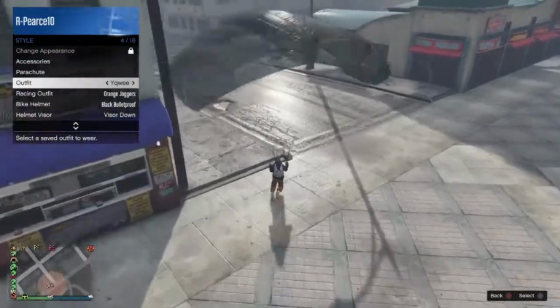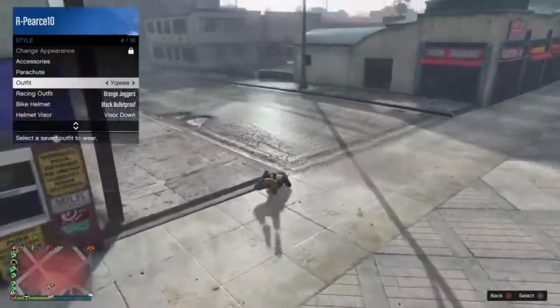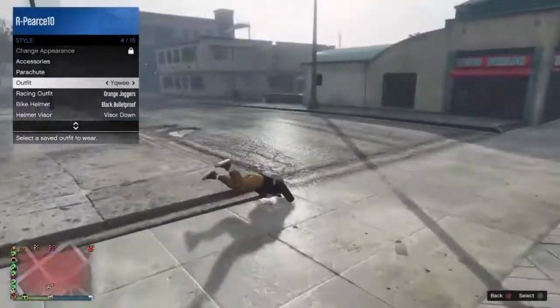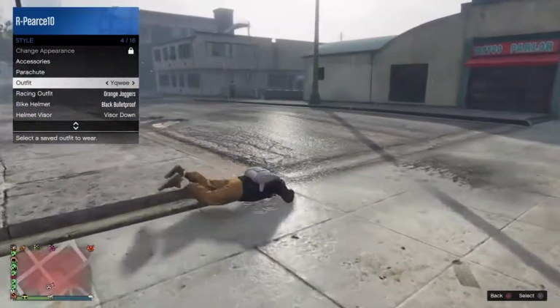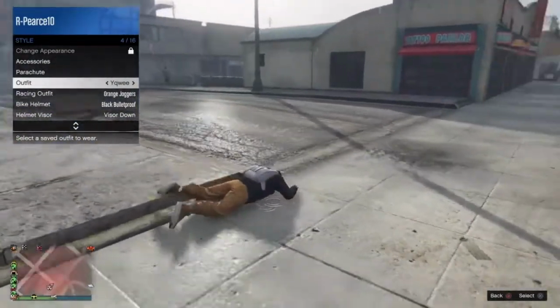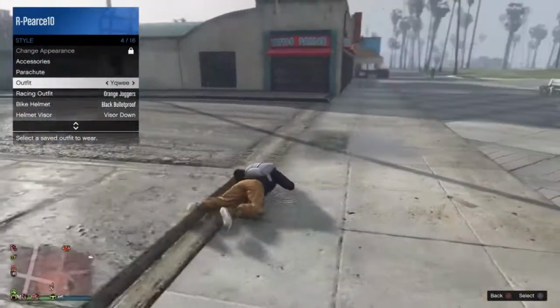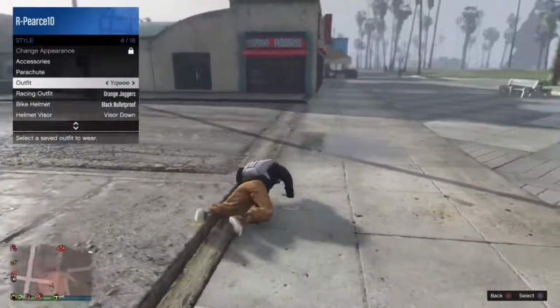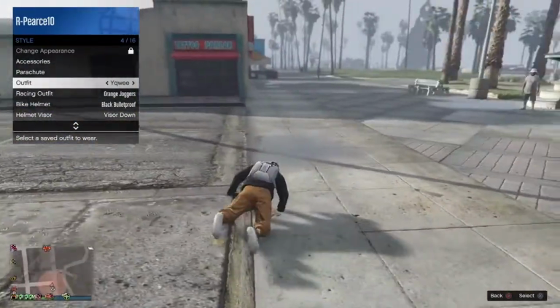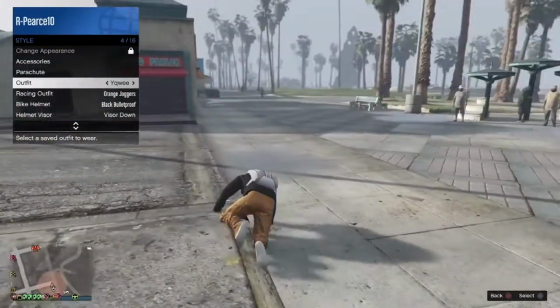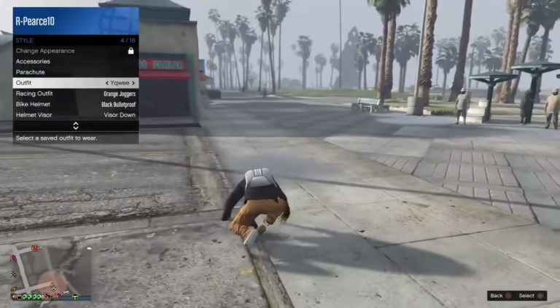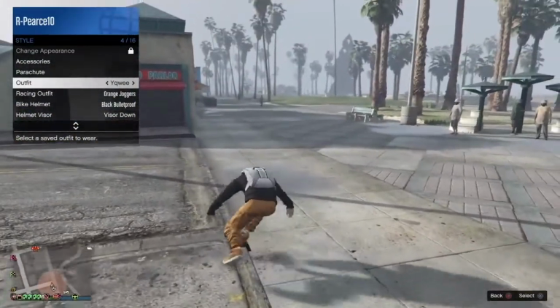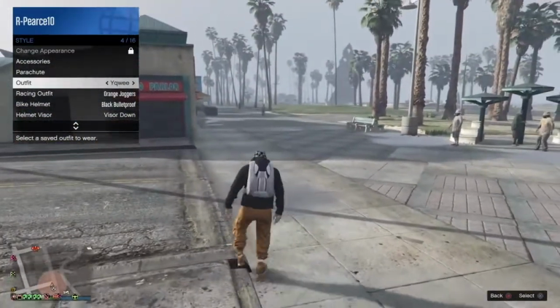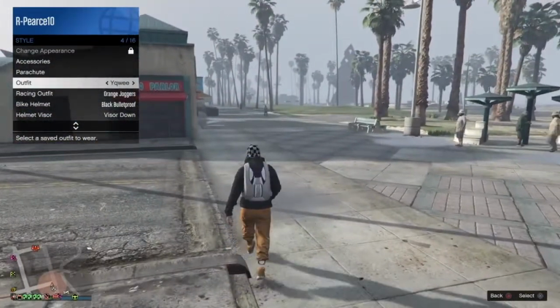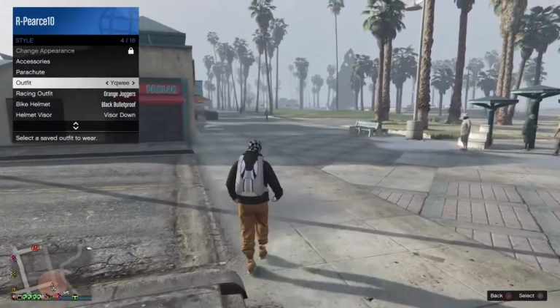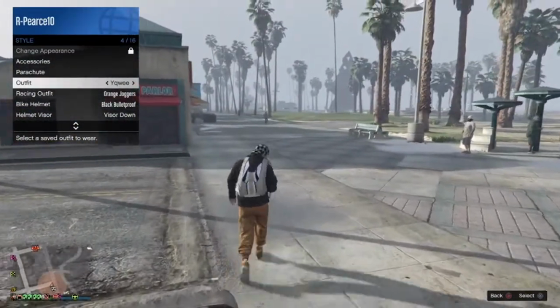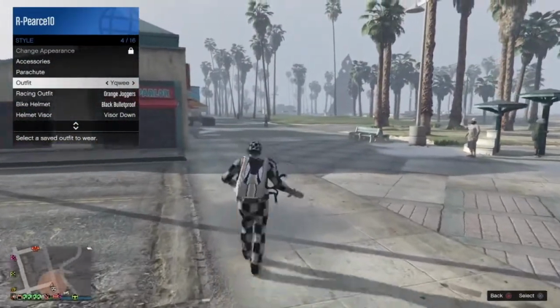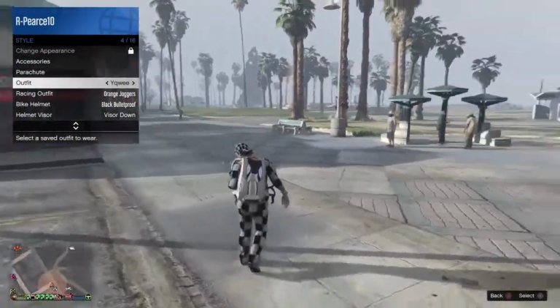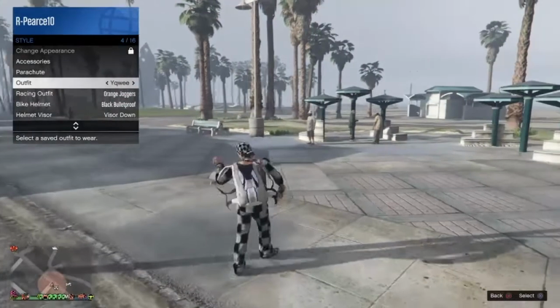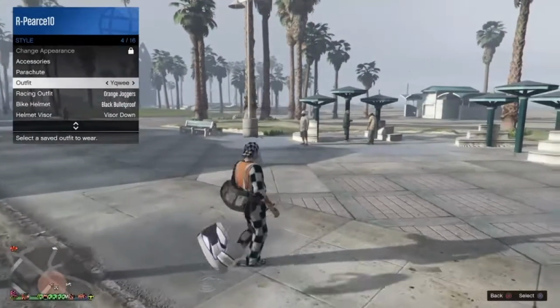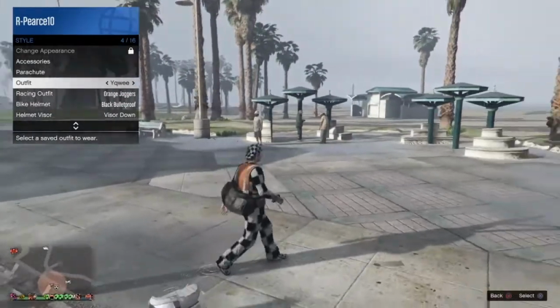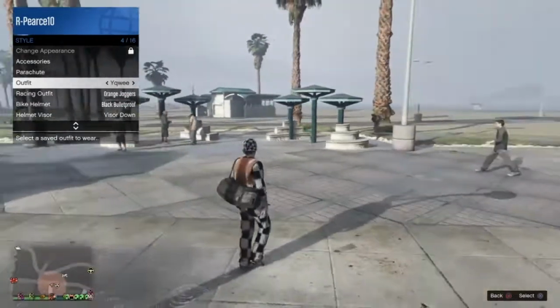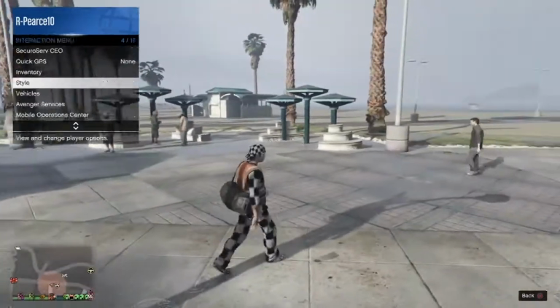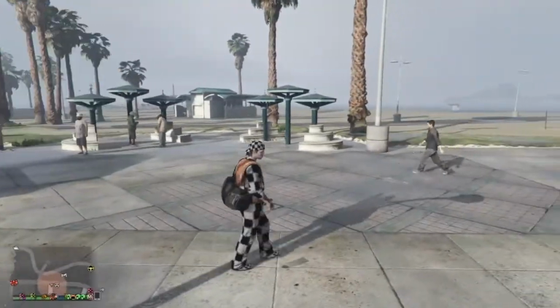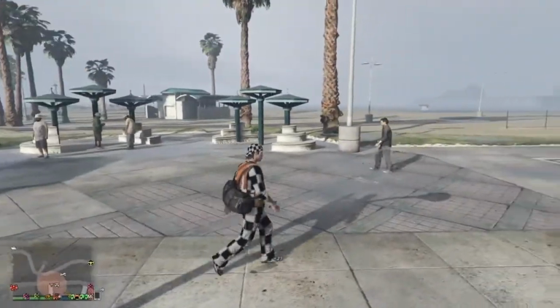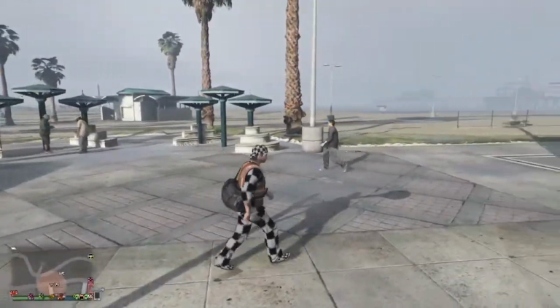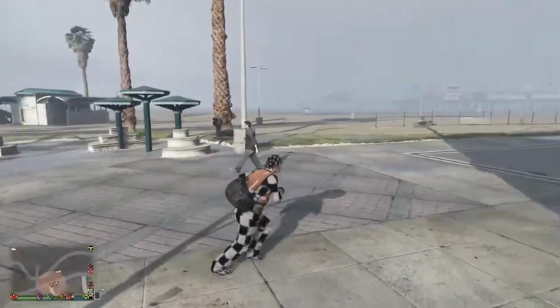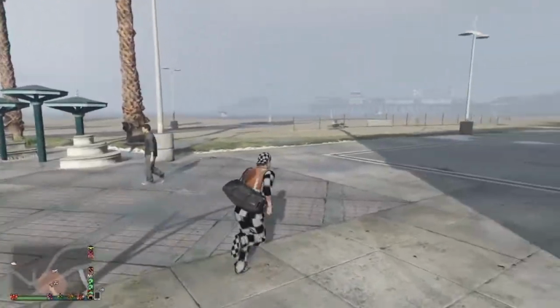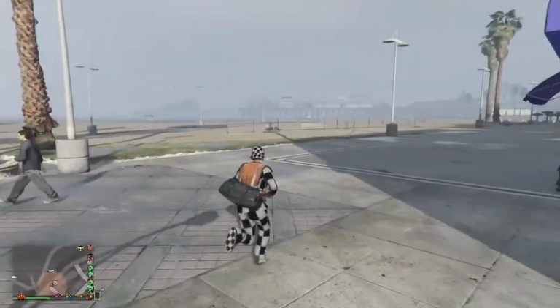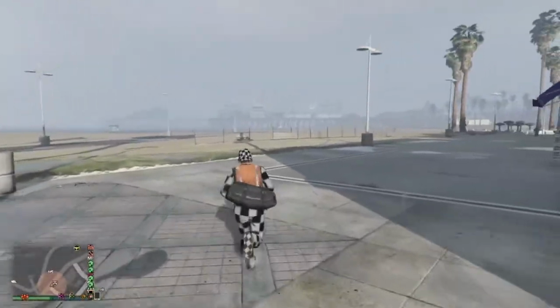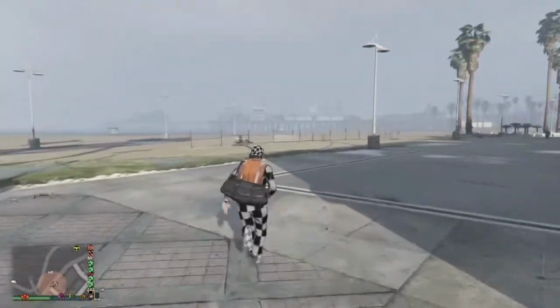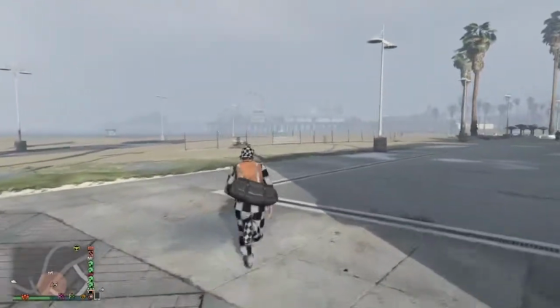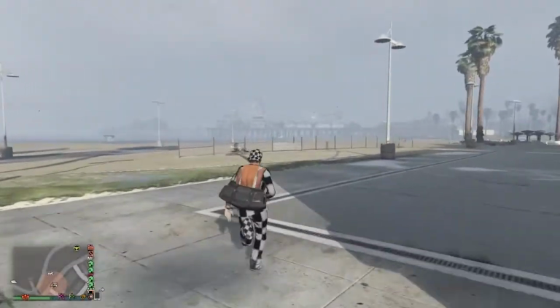Once you land and he's going to take off the parachute, you click the outfit right now, and there you go — the duffel bag is on that outfit.